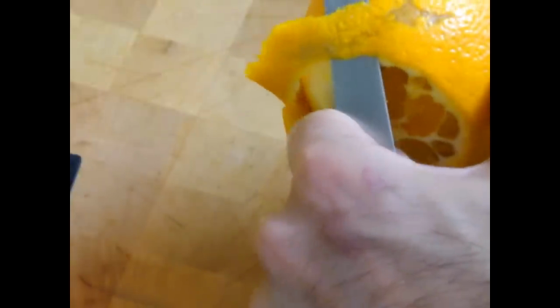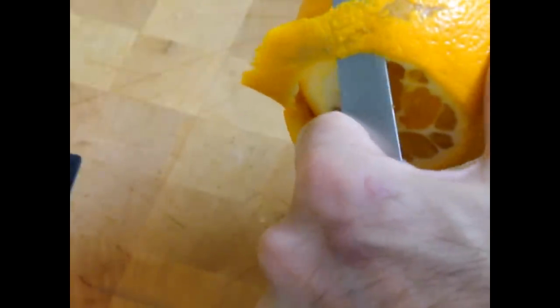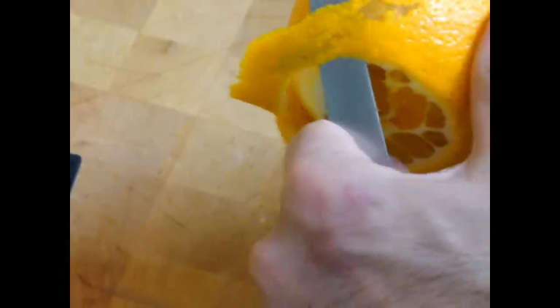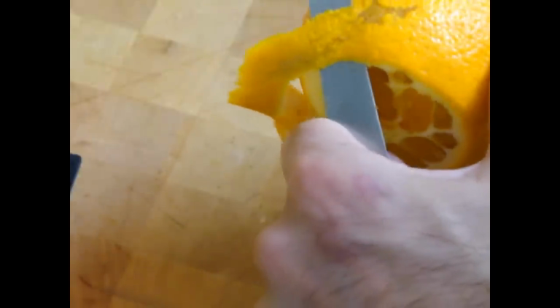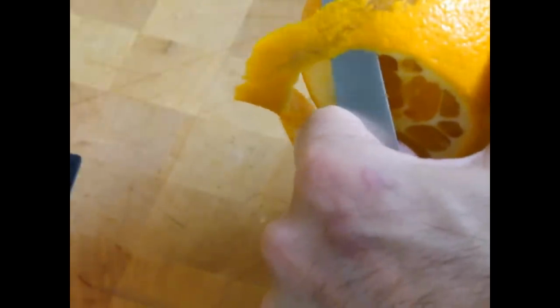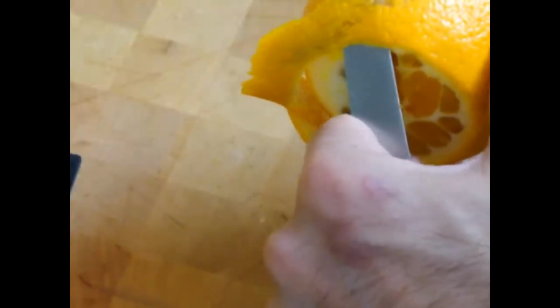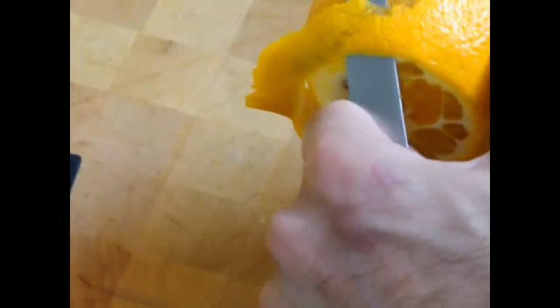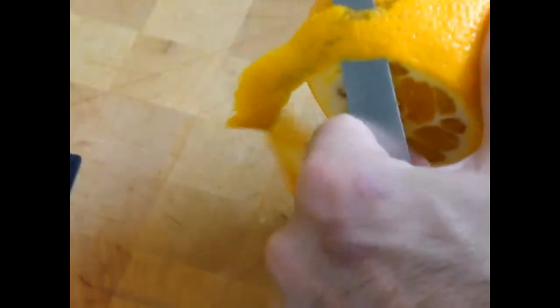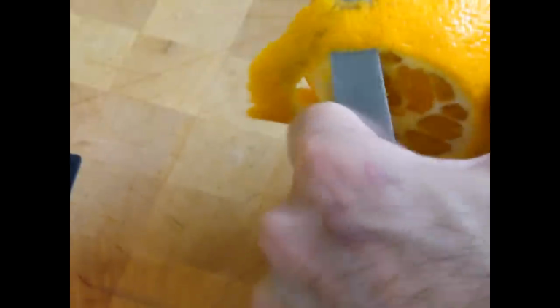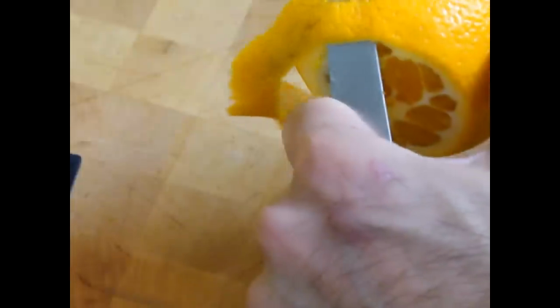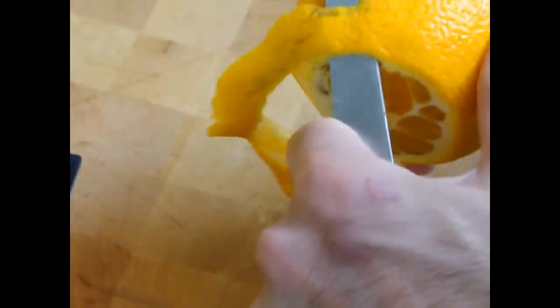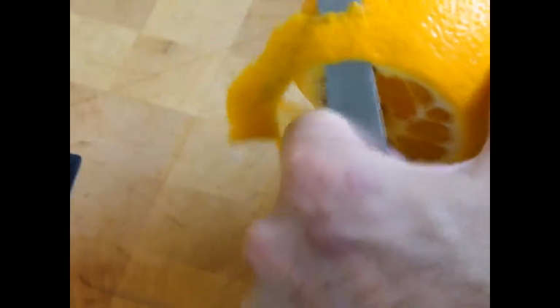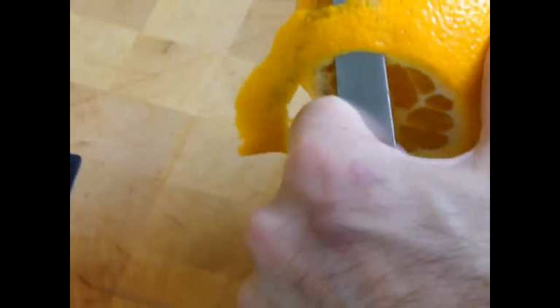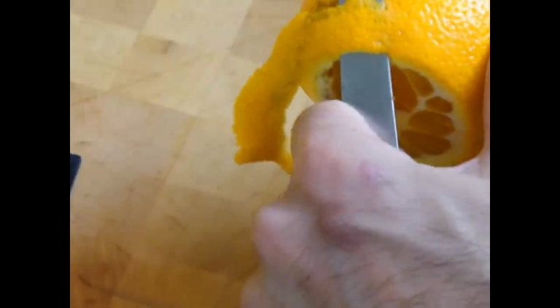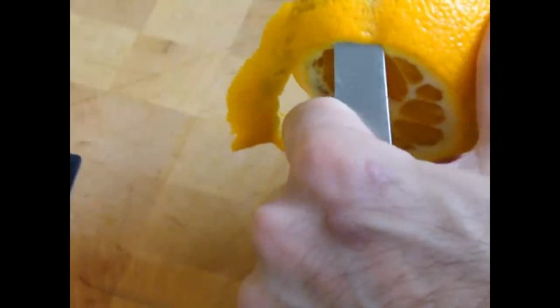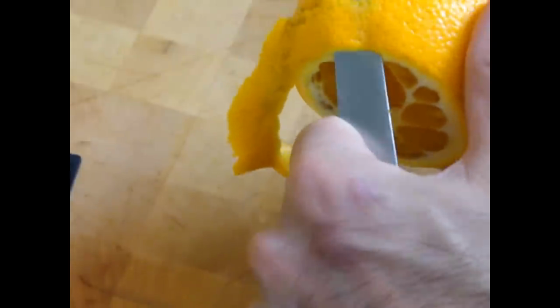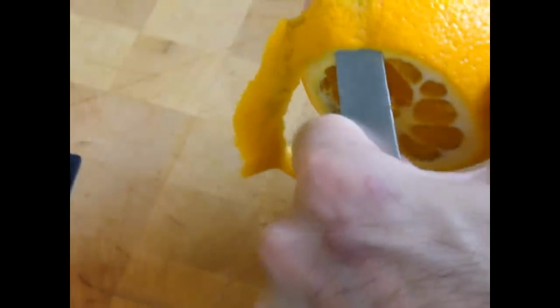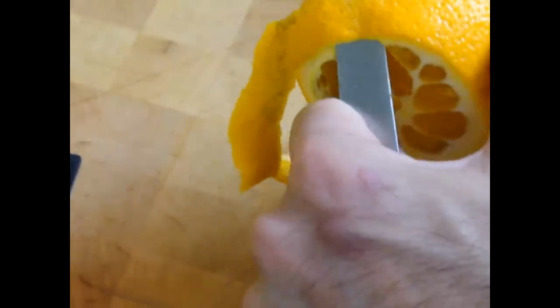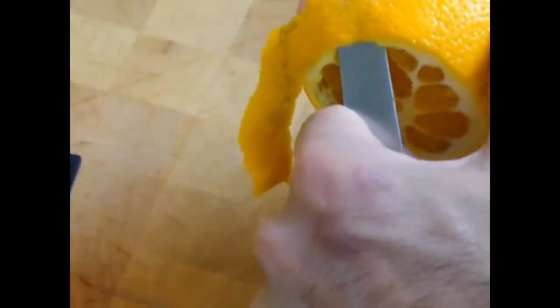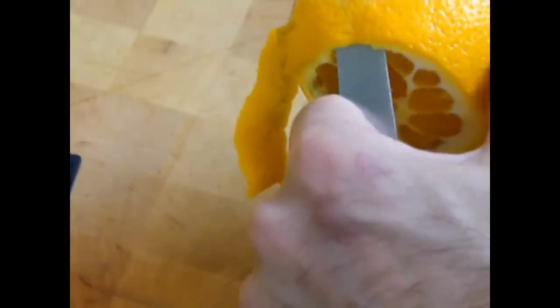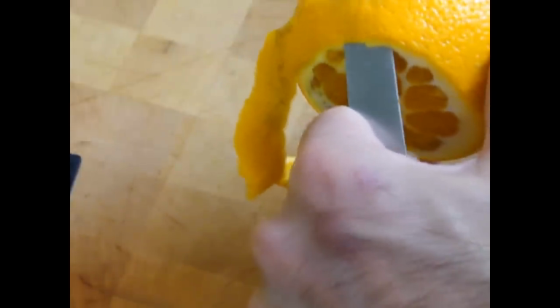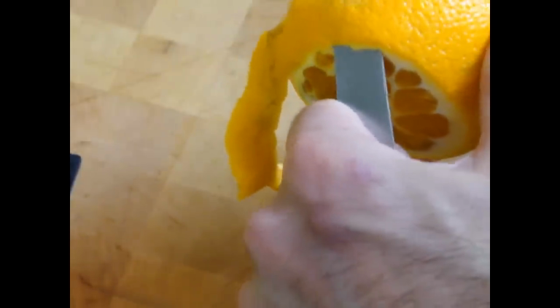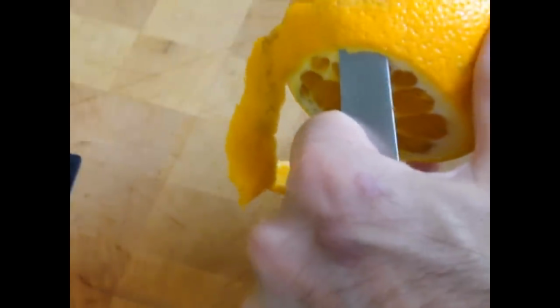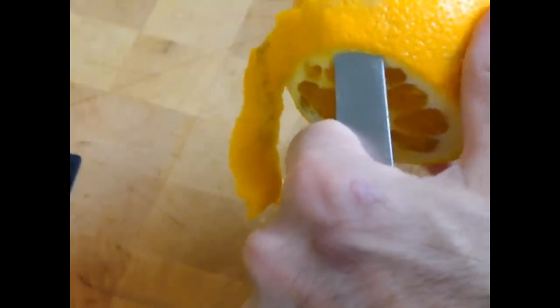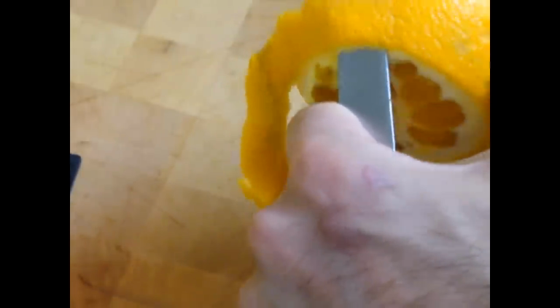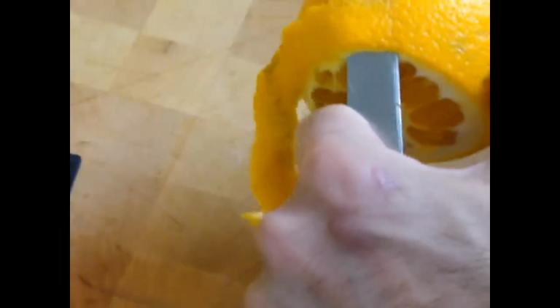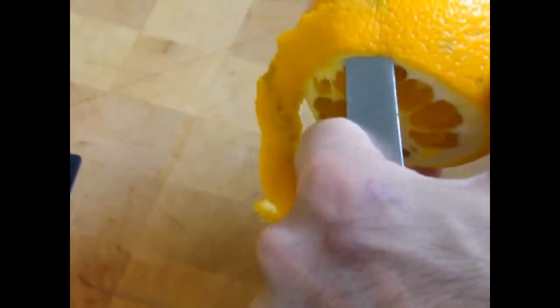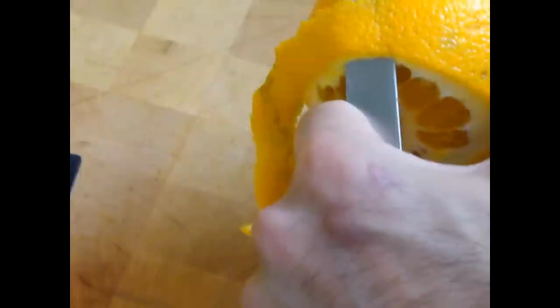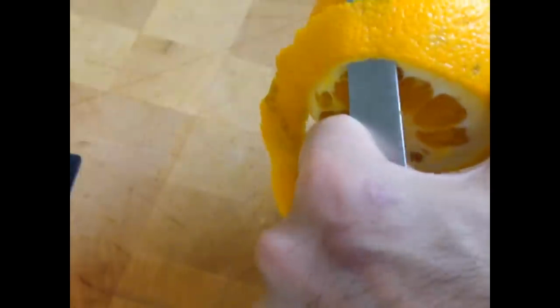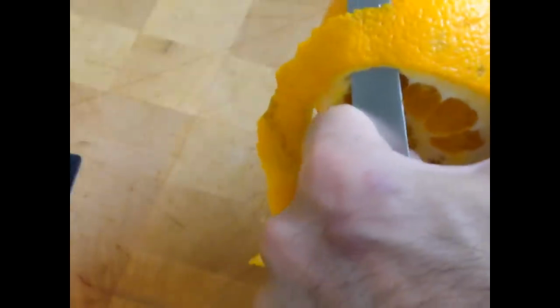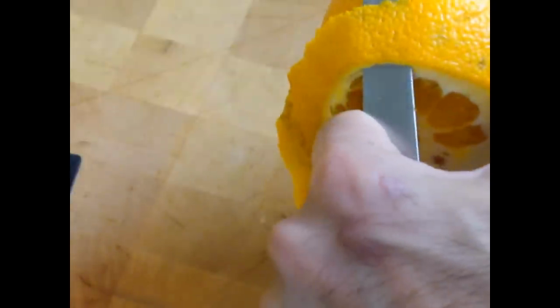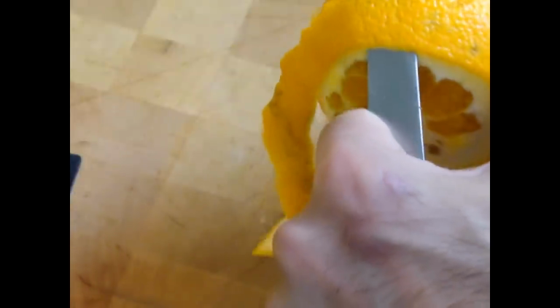It's better to get a perfectly round orange. This orange here is okay, although the finished flower should look pretty nice.